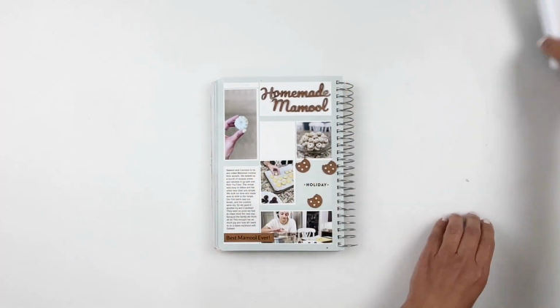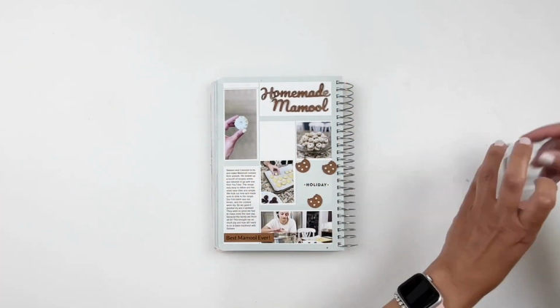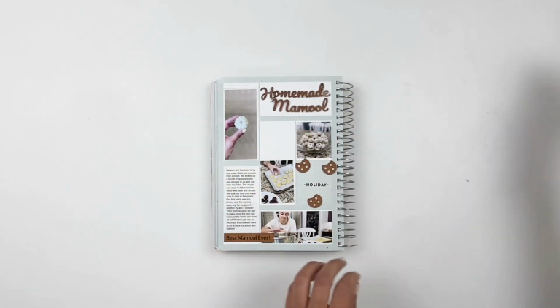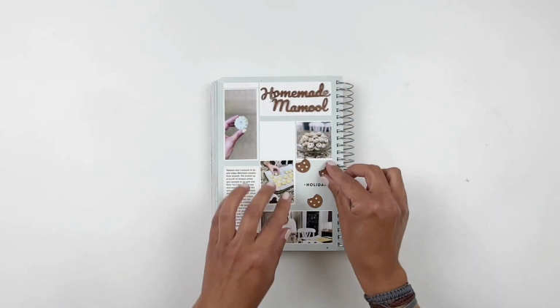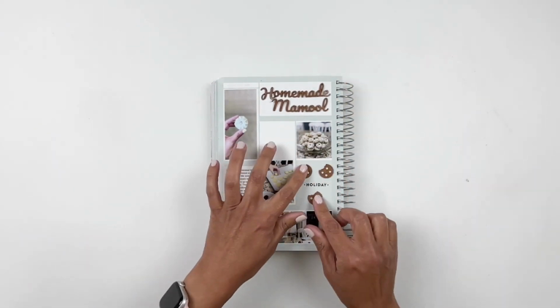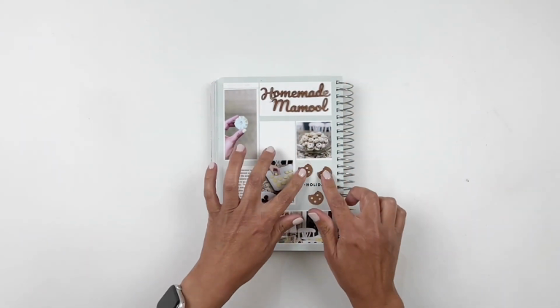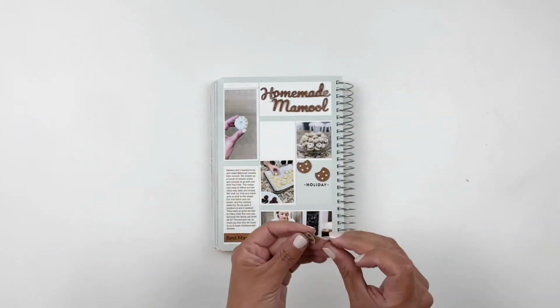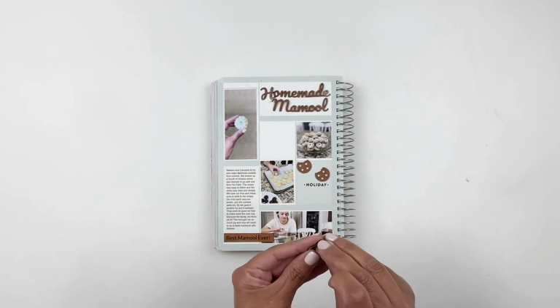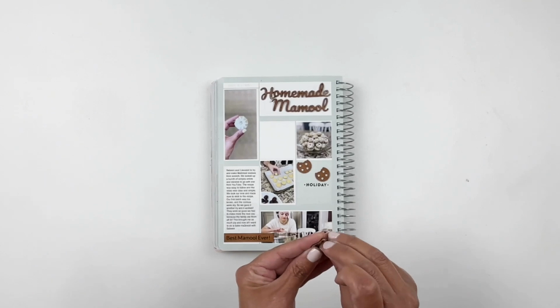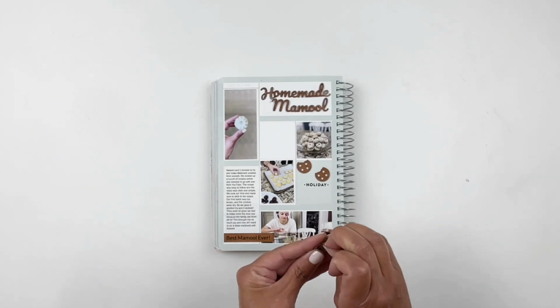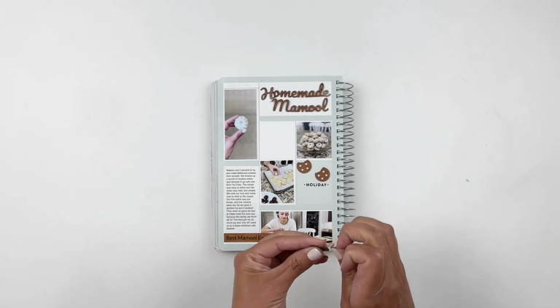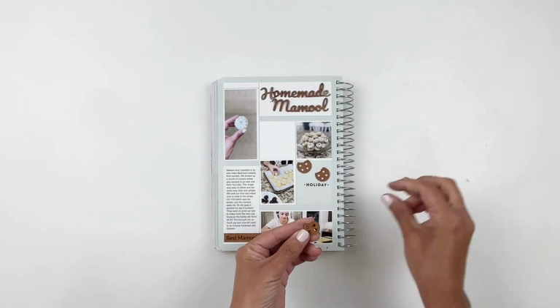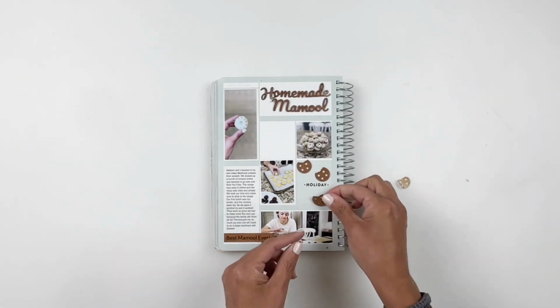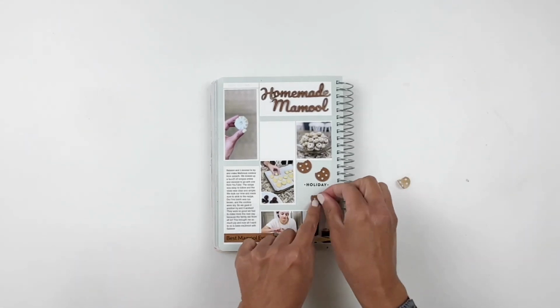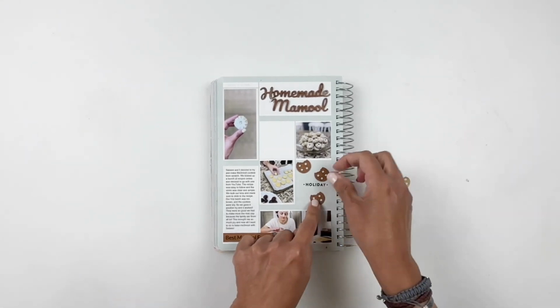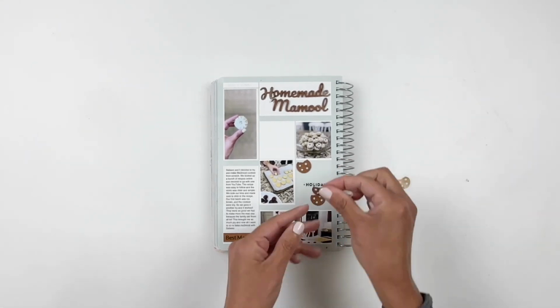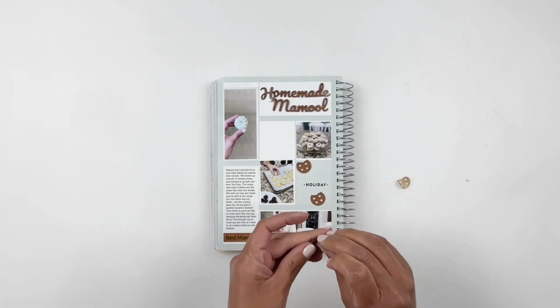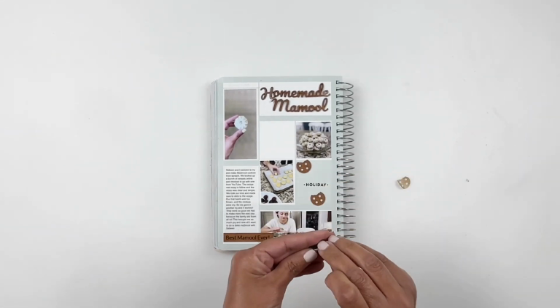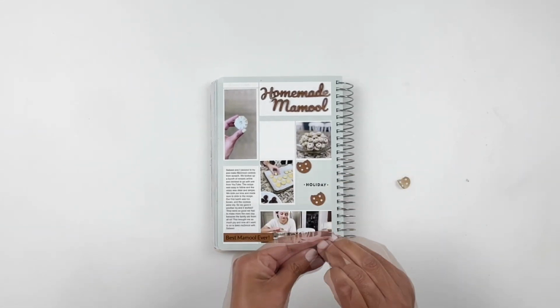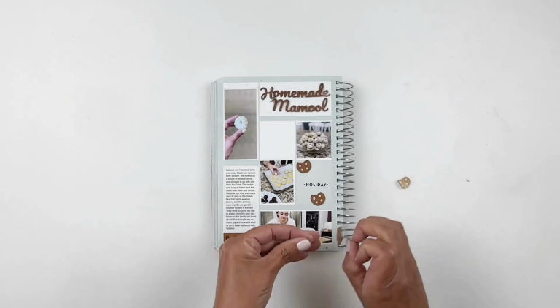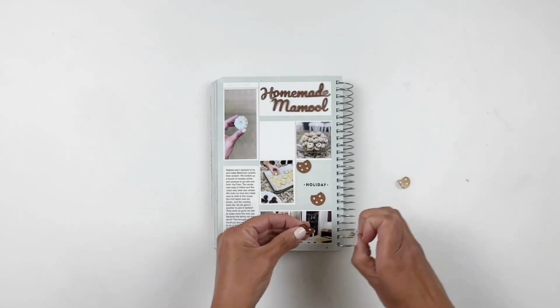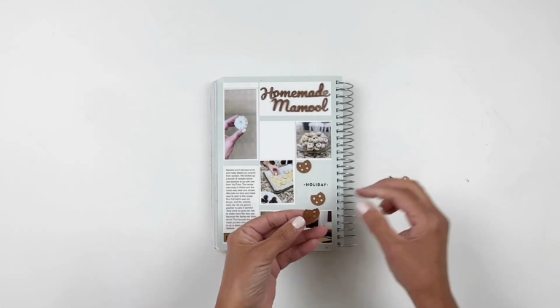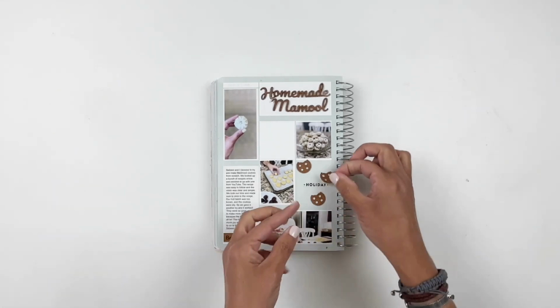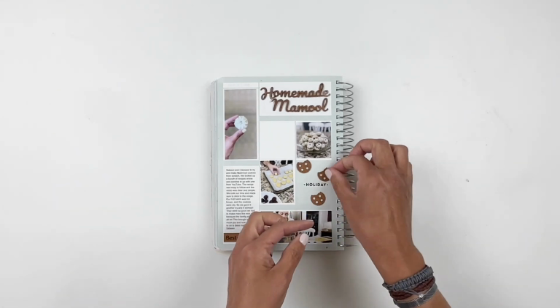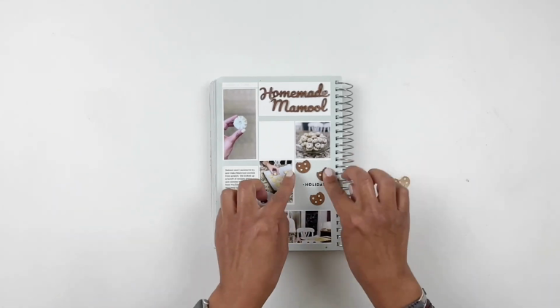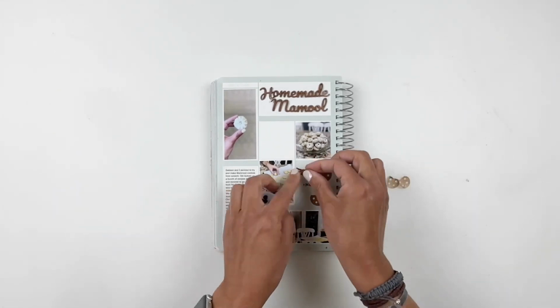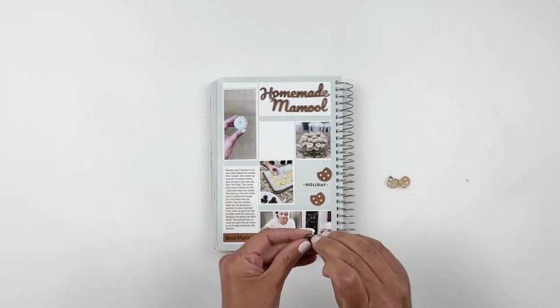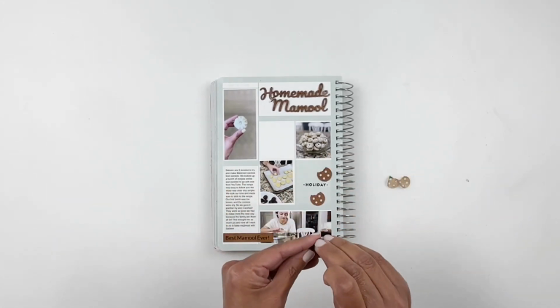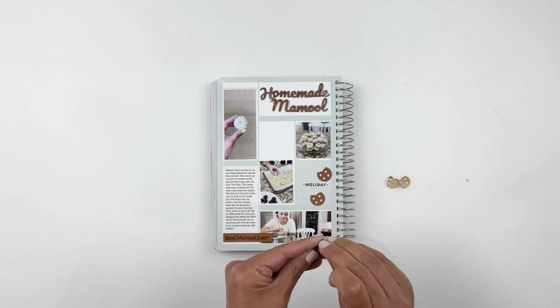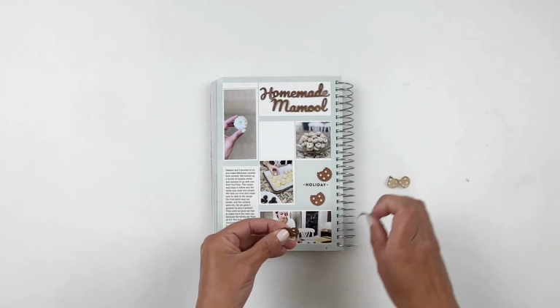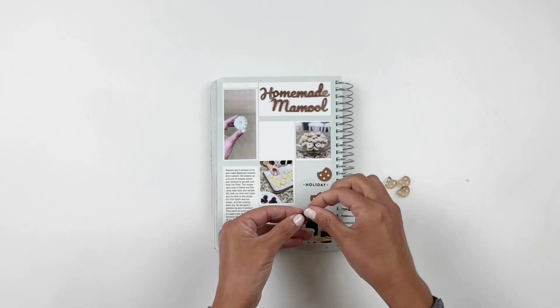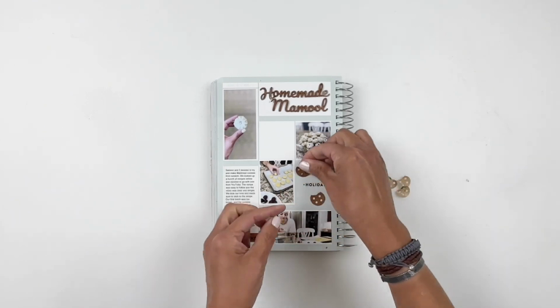So what I decided to do was stick down the cookies and then just draw out my own crumbs. I could have totally made crumbs using my Glowforge but I totally forgot about it, so I'm just going to do it the old-fashioned way and use a pen and marker.